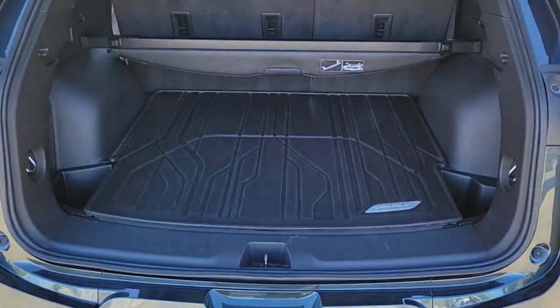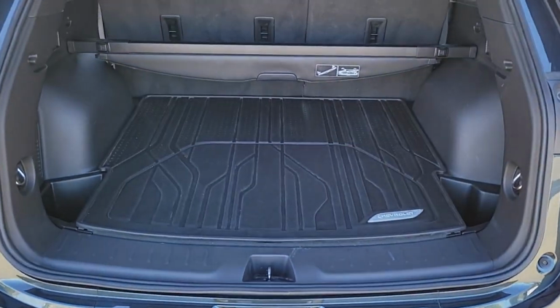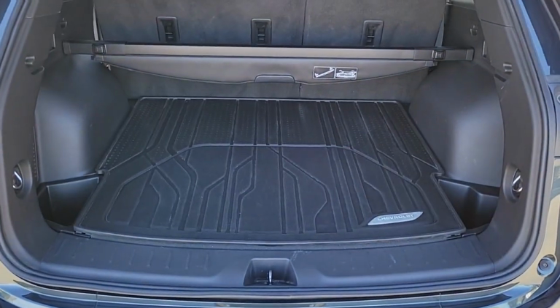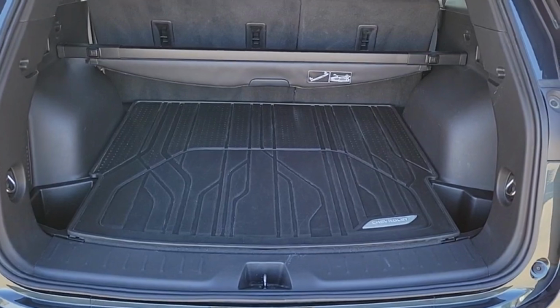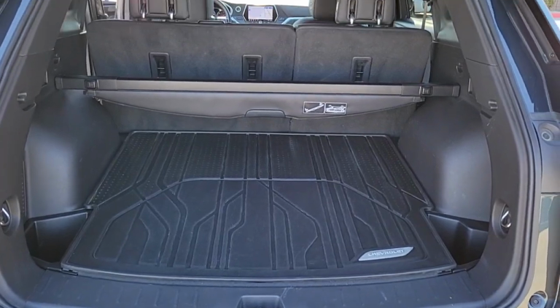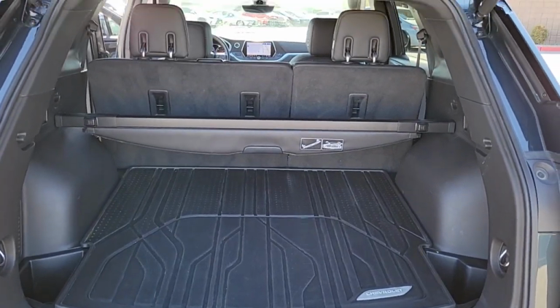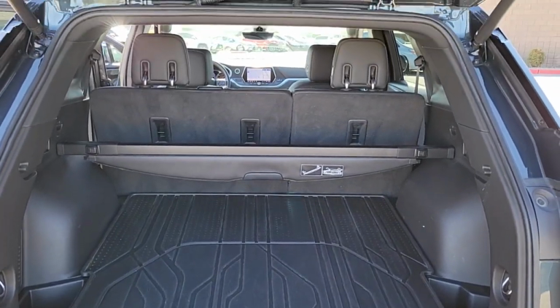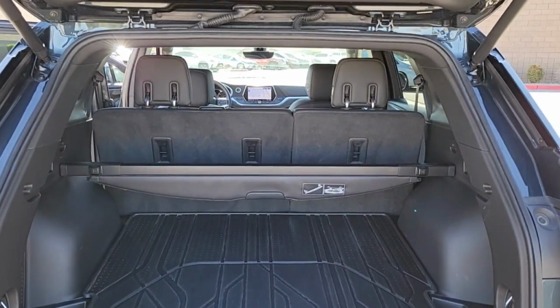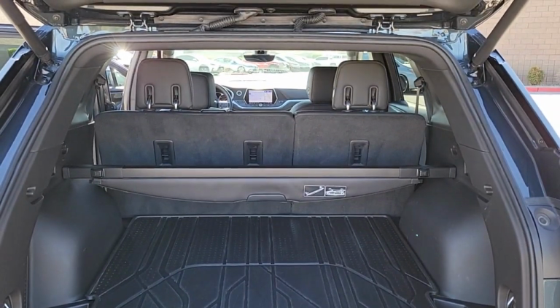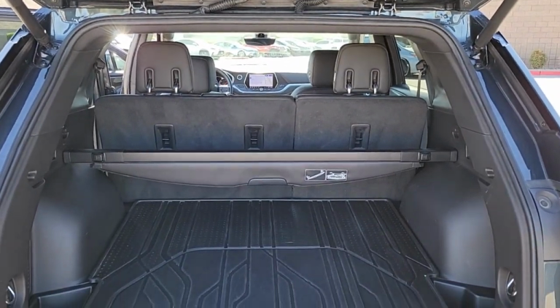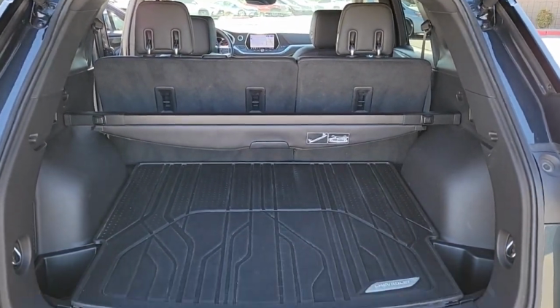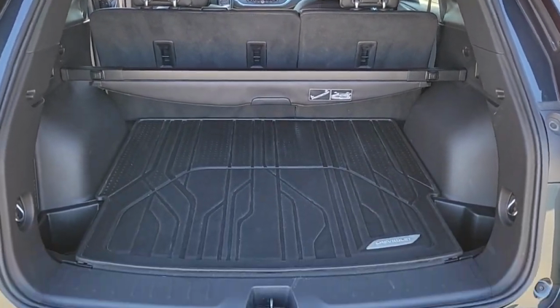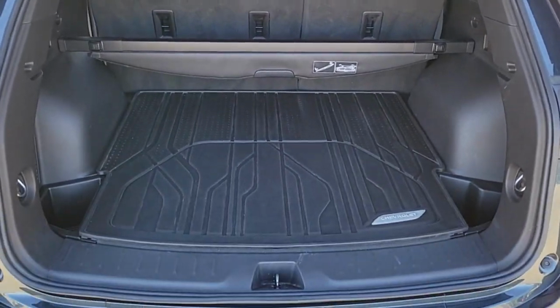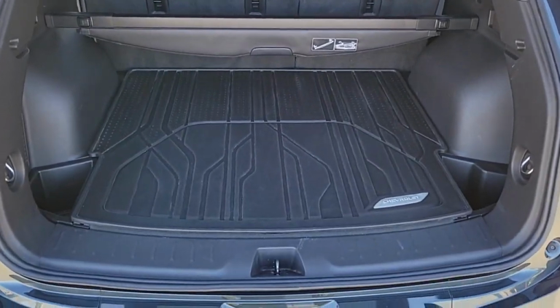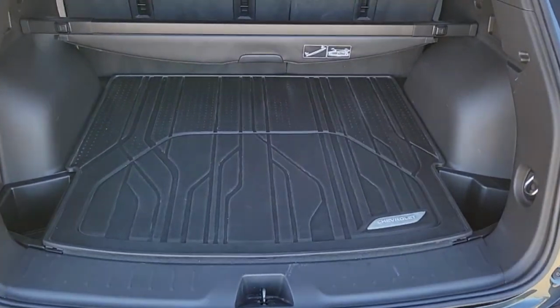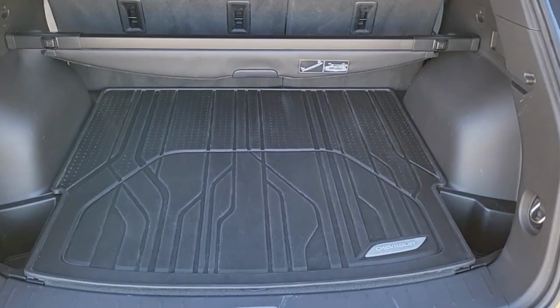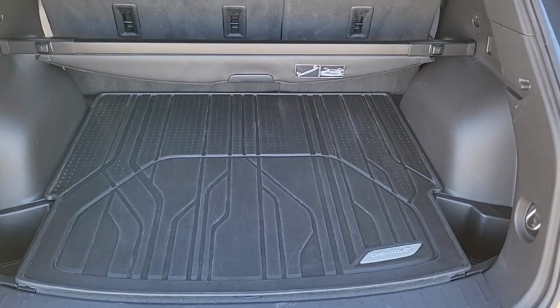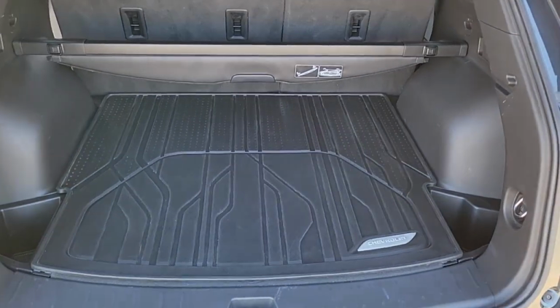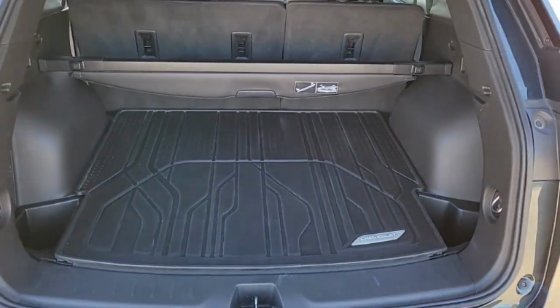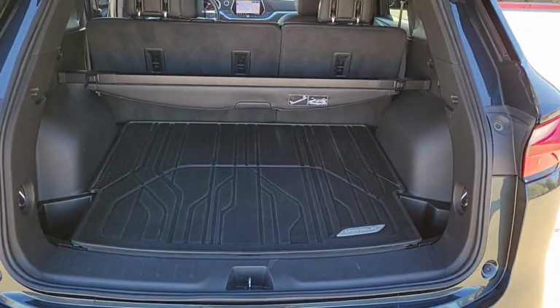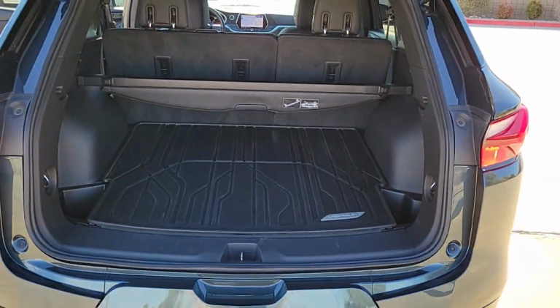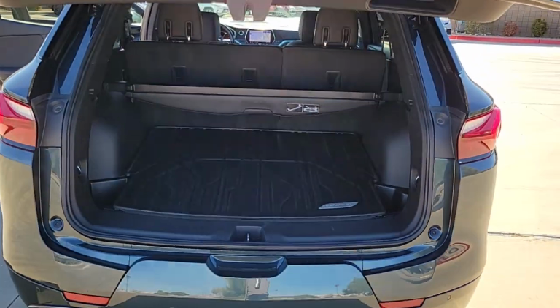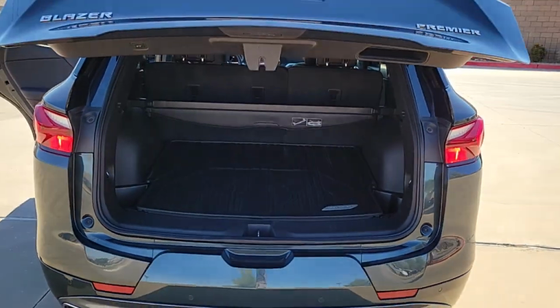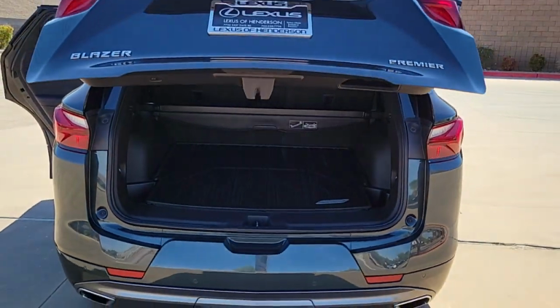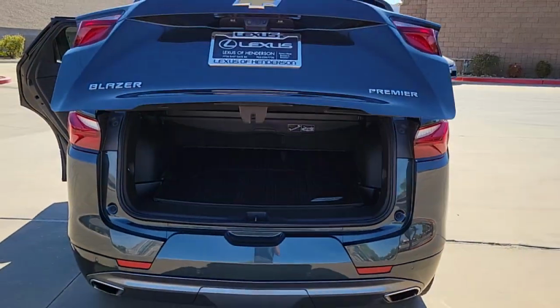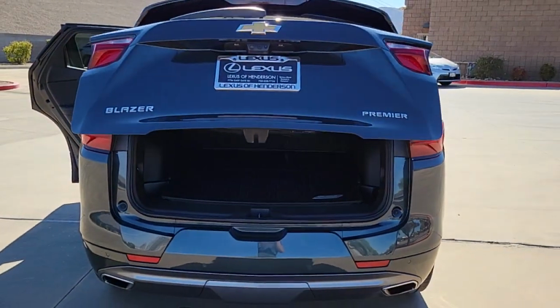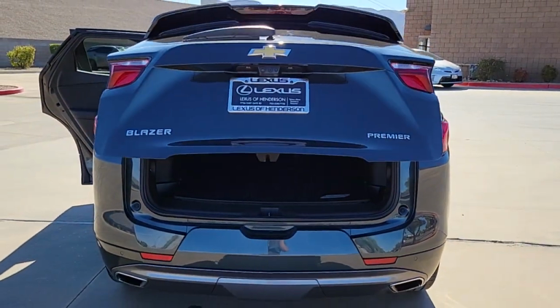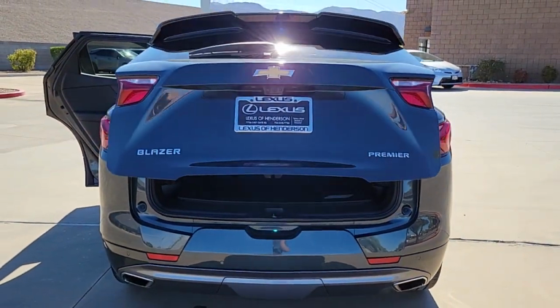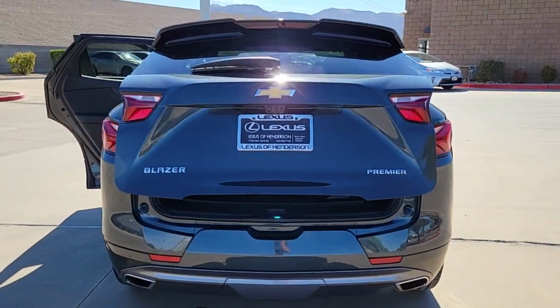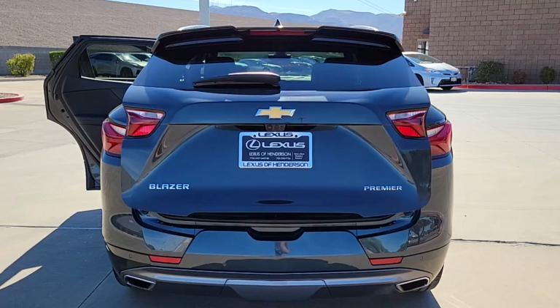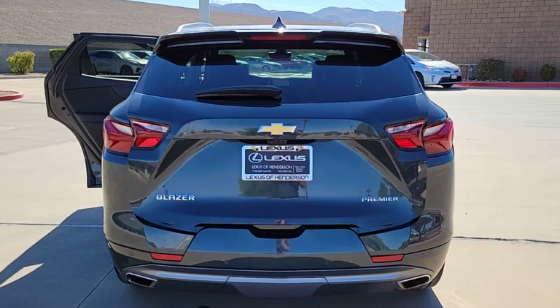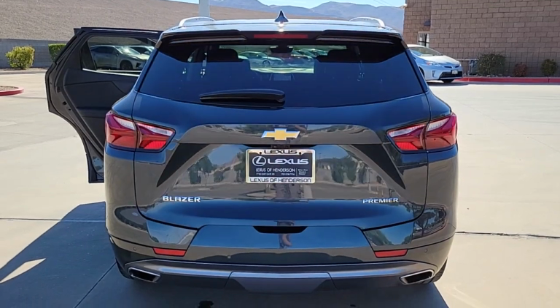The following are some of this vehicle's highlighted options: navigation system, power lift gate, electronic stability control, seat memory, power windows, four-wheel disc brakes, and power steering.